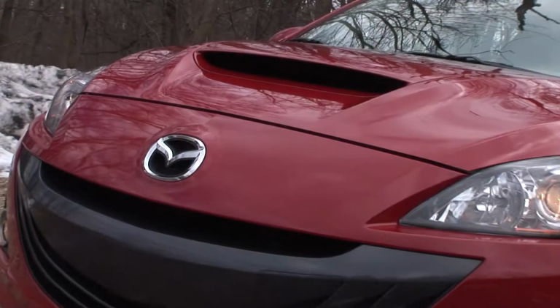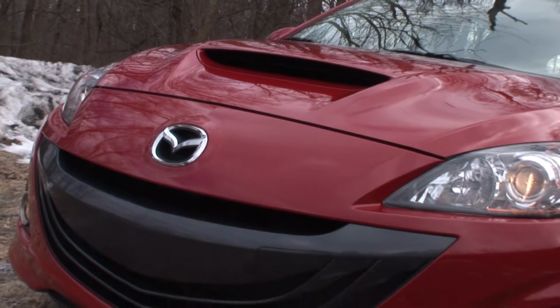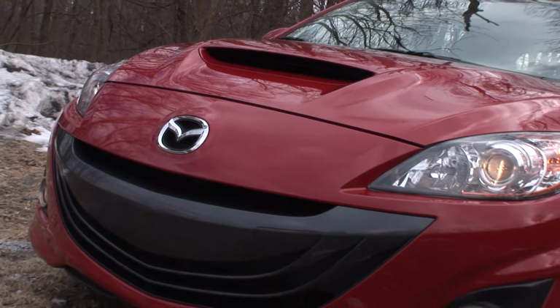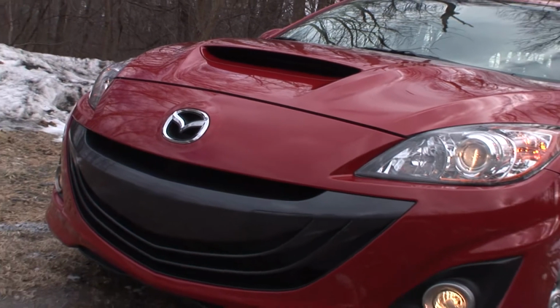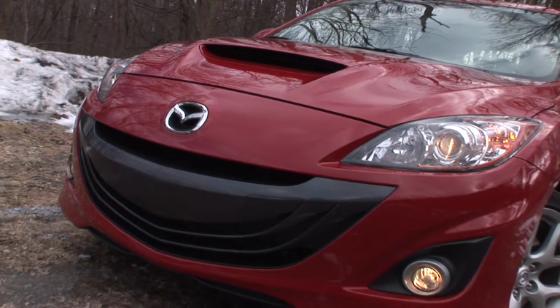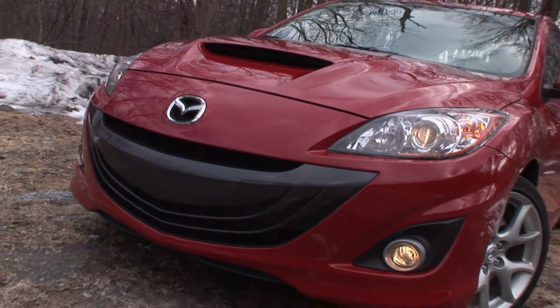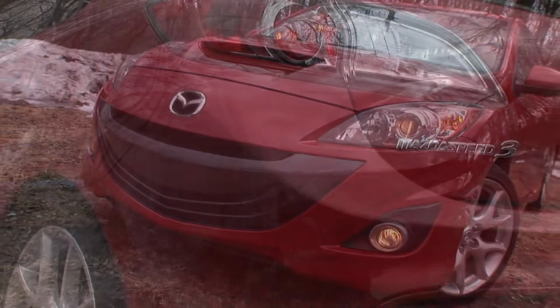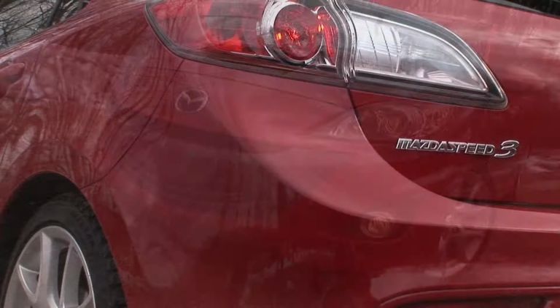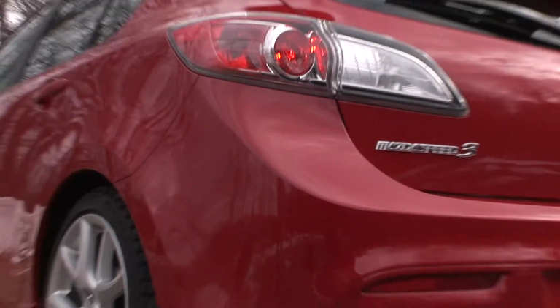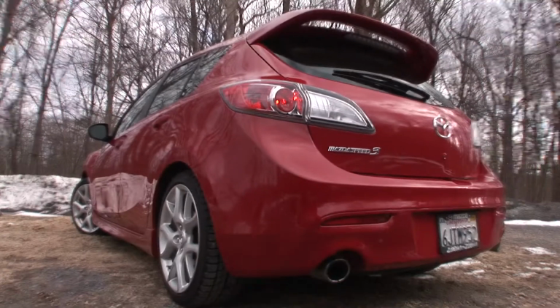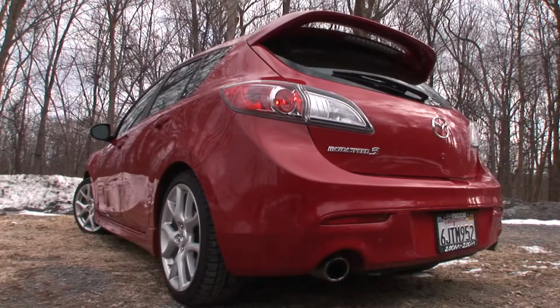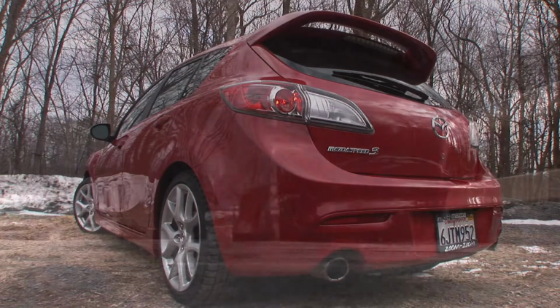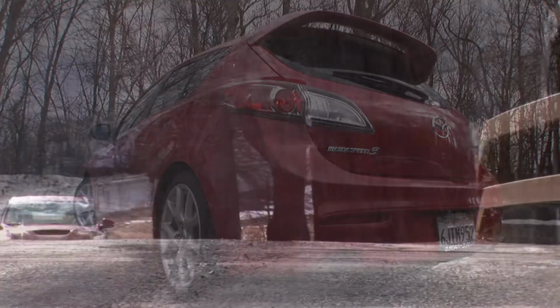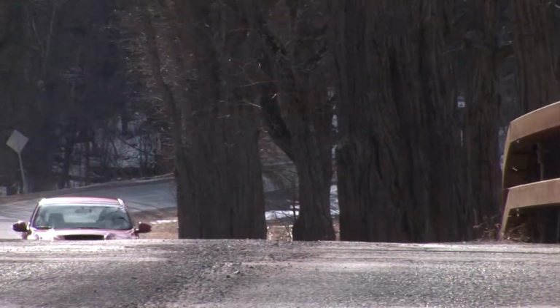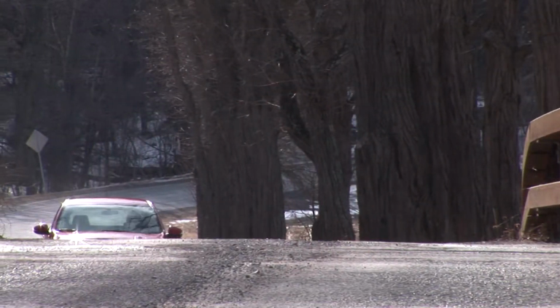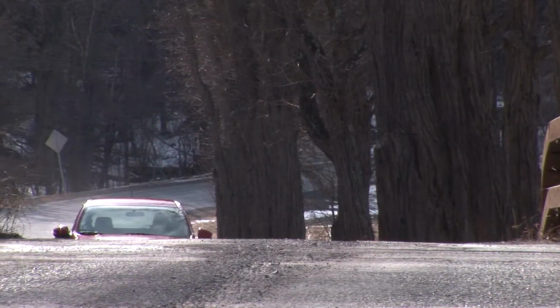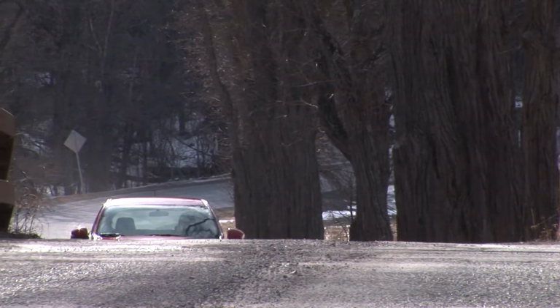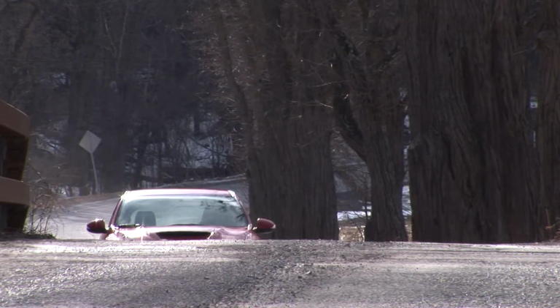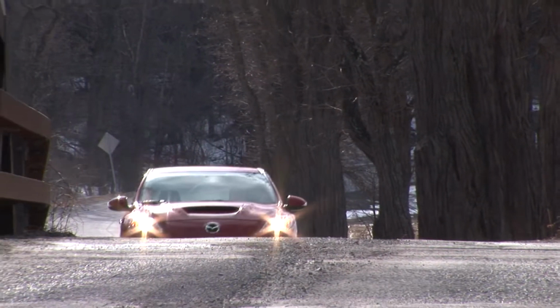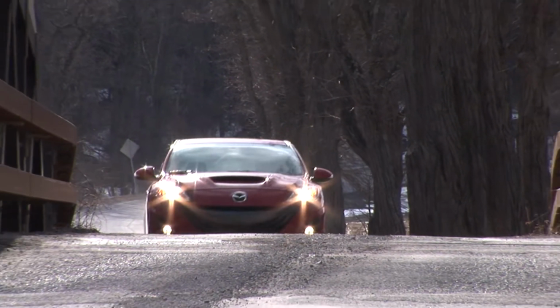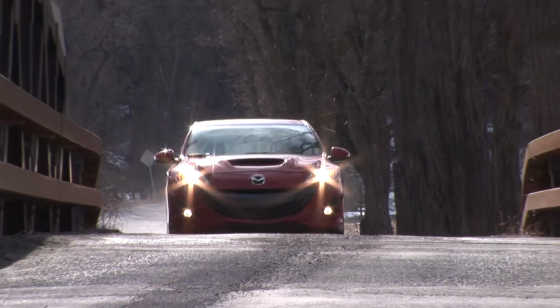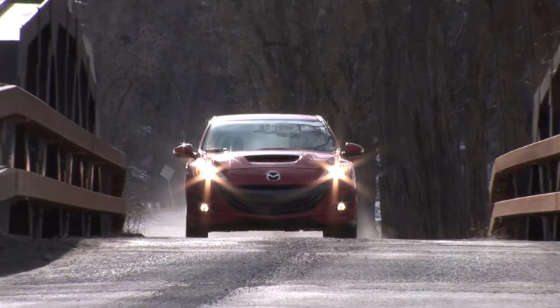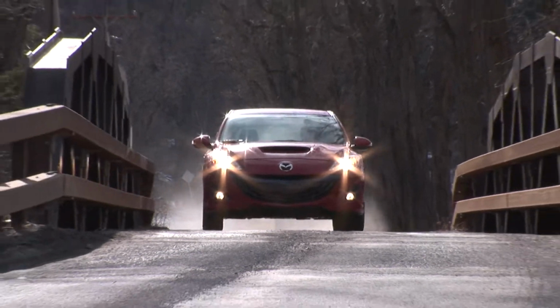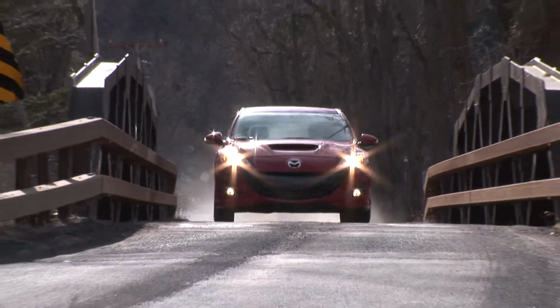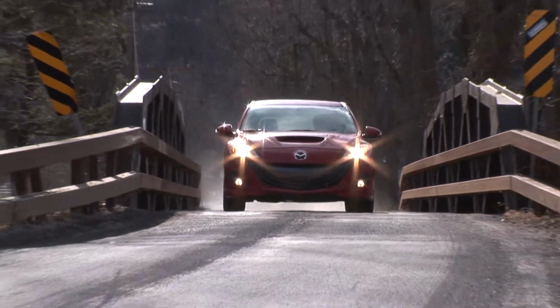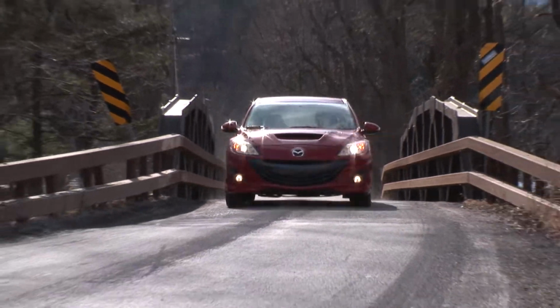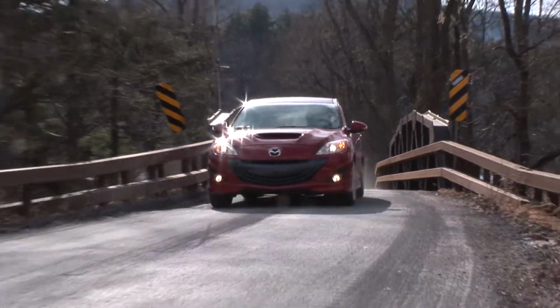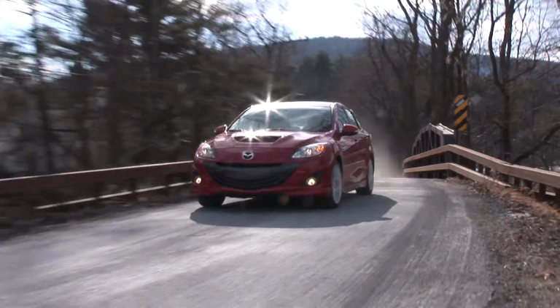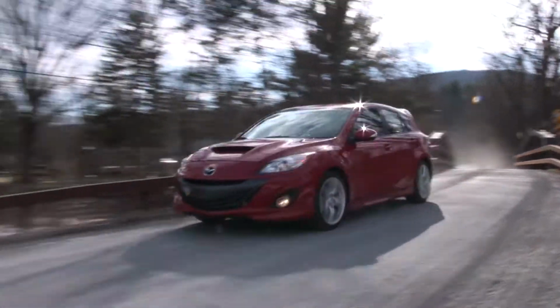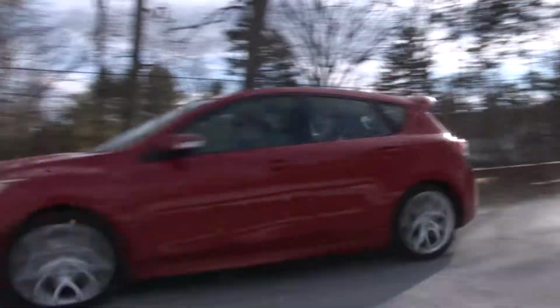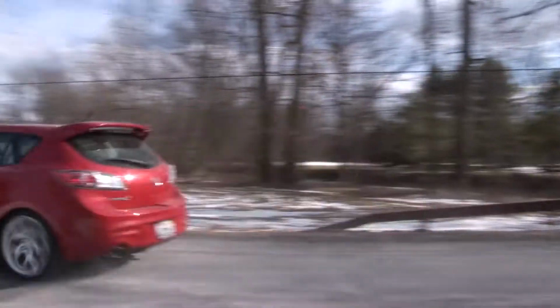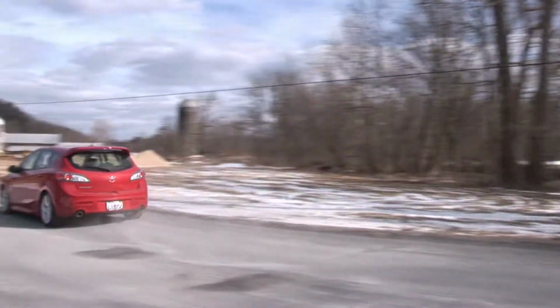Having already flogged the new 2010 Mazda Speed 3 around the famed Mazda Raceway Laguna Seca — a review you can see right here — it was time to experience the hot rod hatch on my home turf, in winter nonetheless.